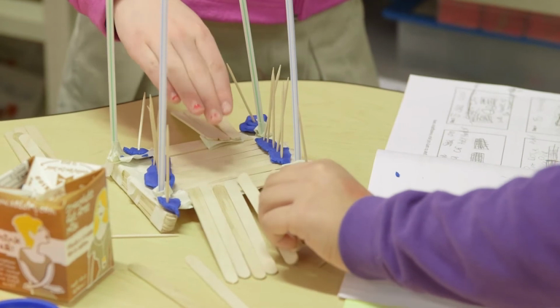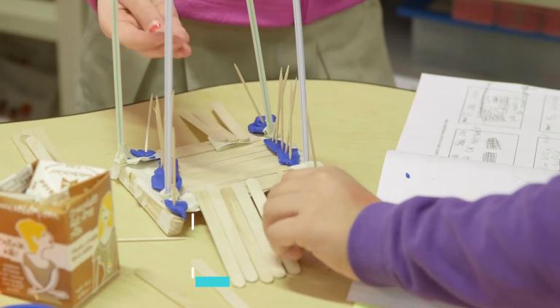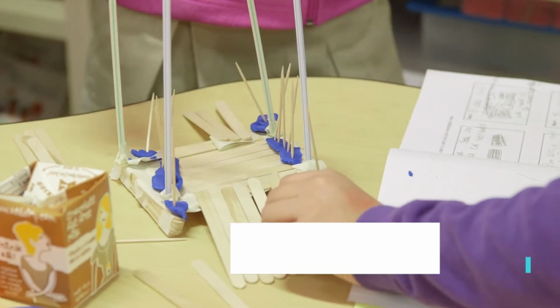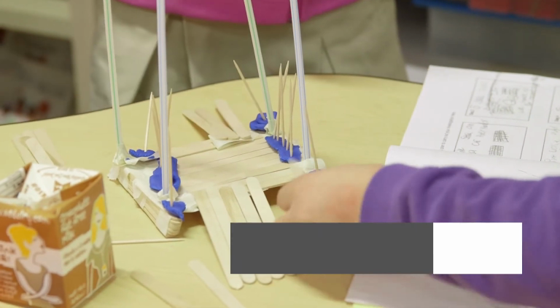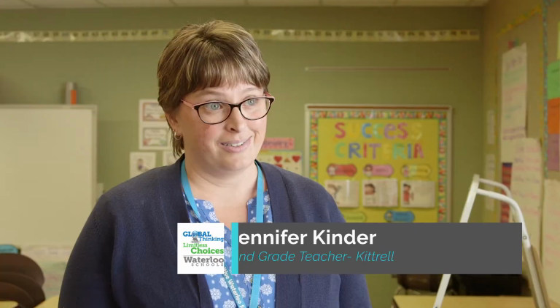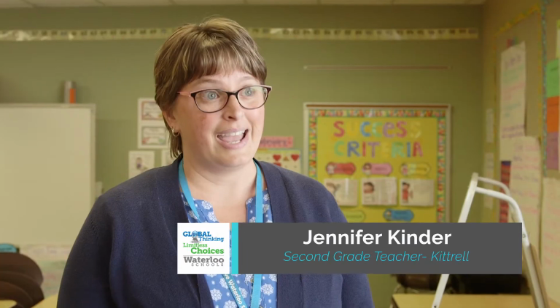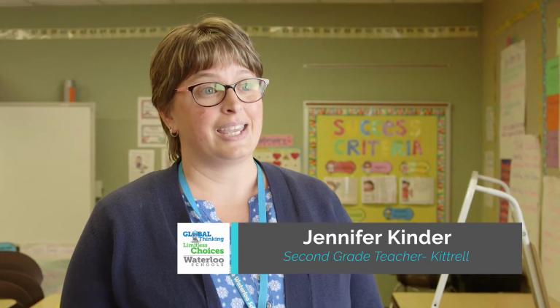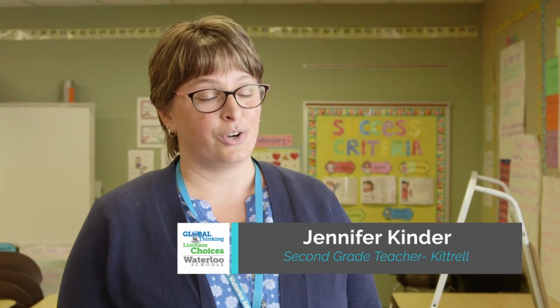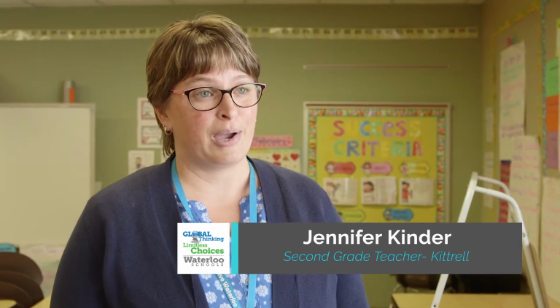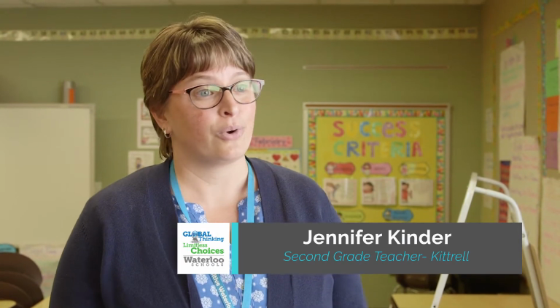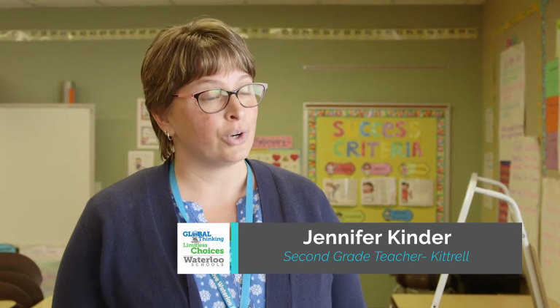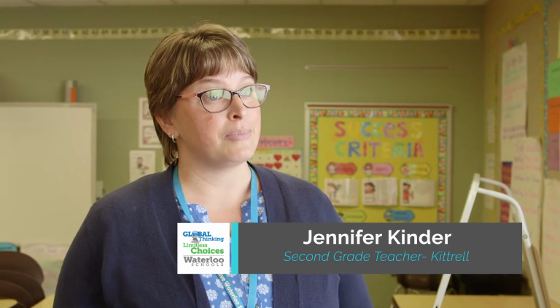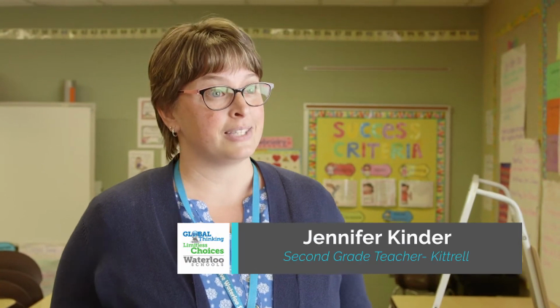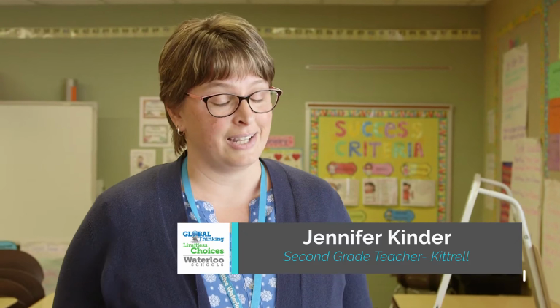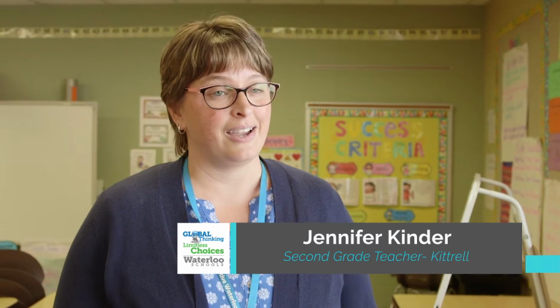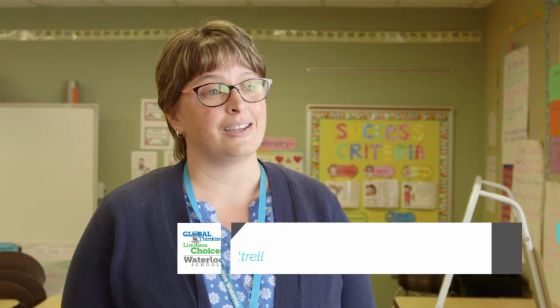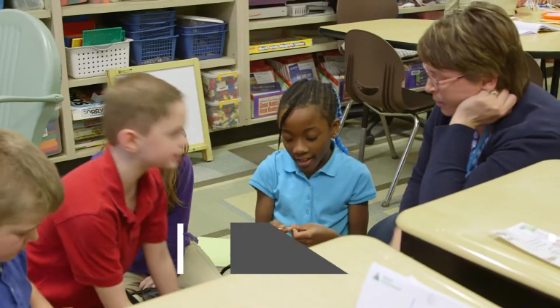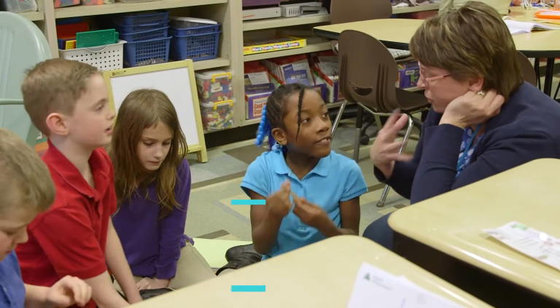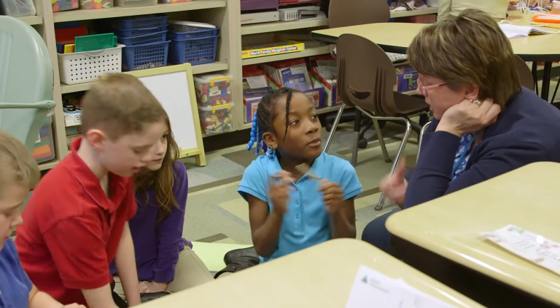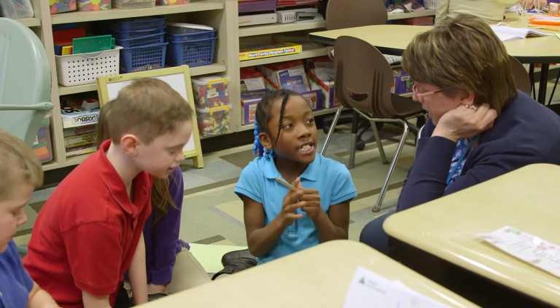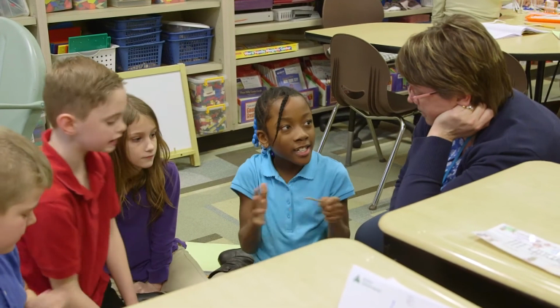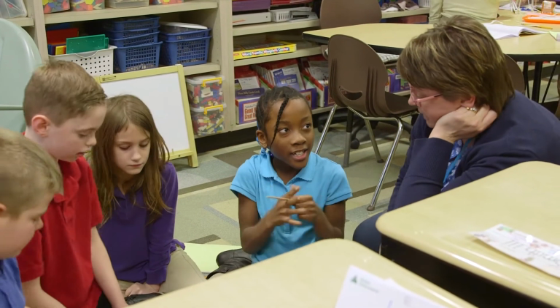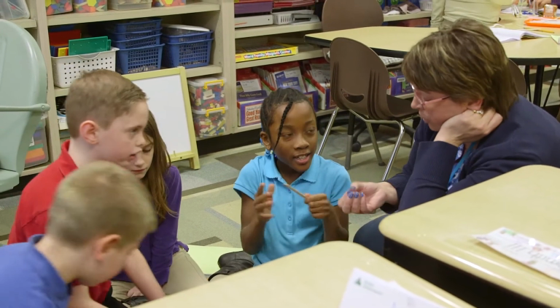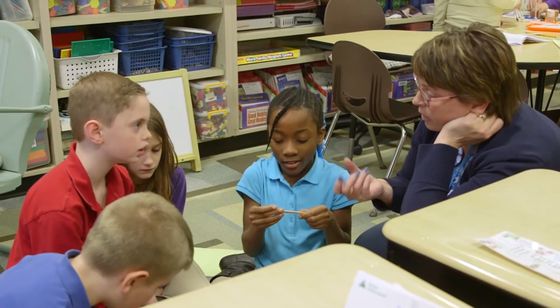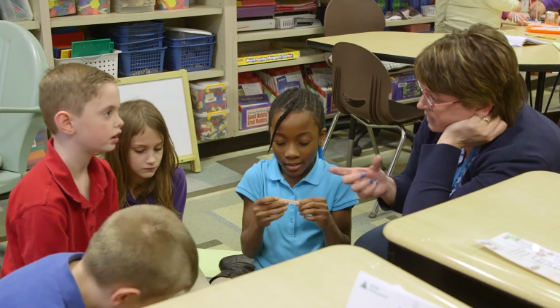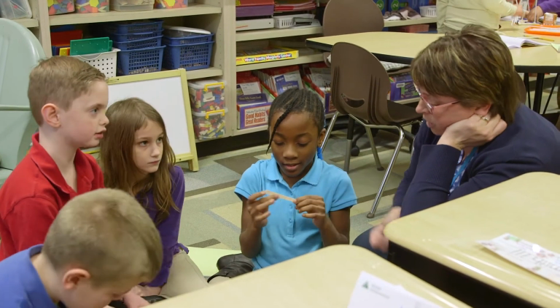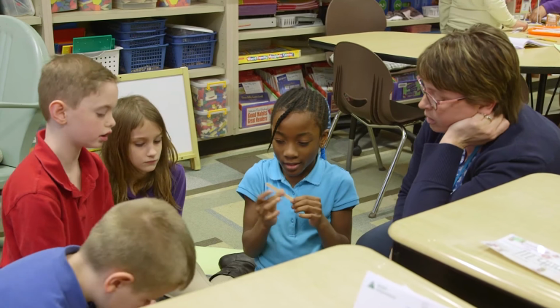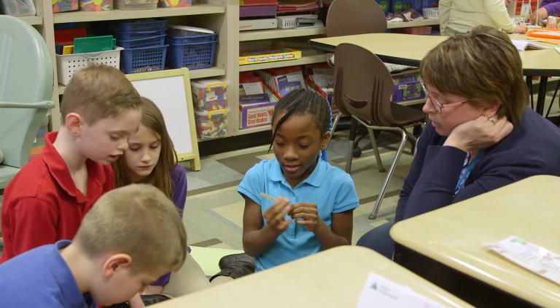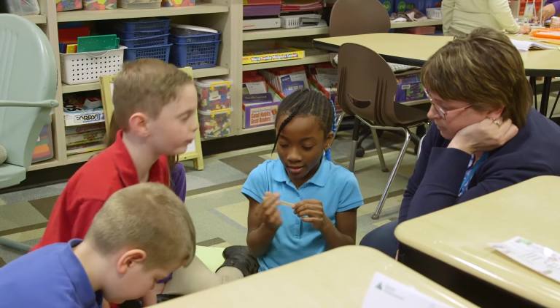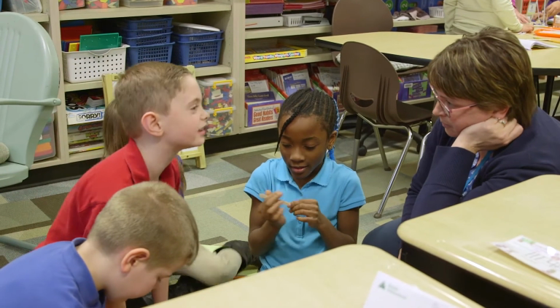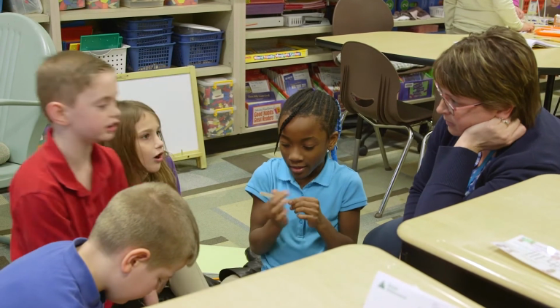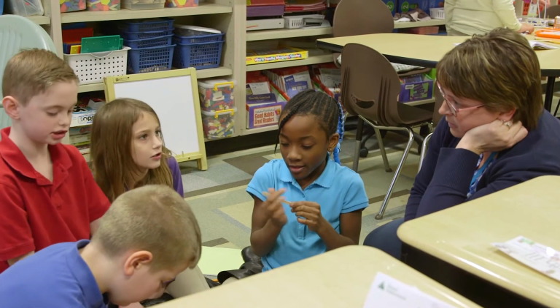It is totally hands-on and the kids are coming up with their own learning with me facilitating and loving it. The kids are just excited about it and loving everything about it. And we like to challenge ourselves.